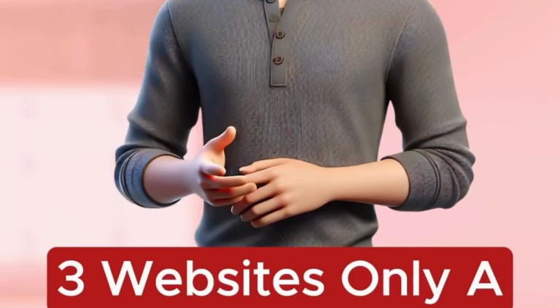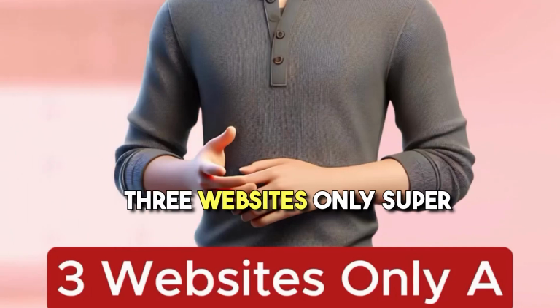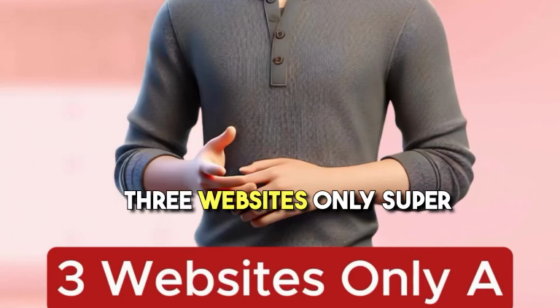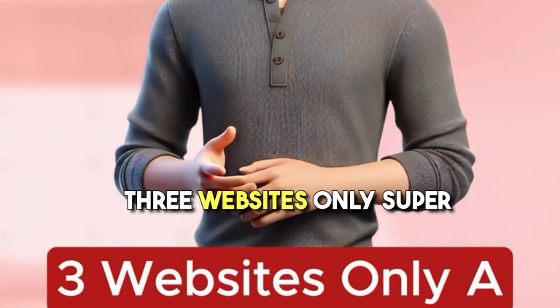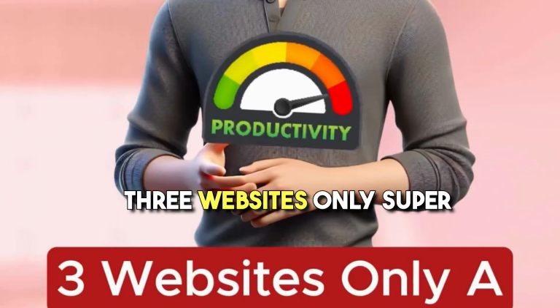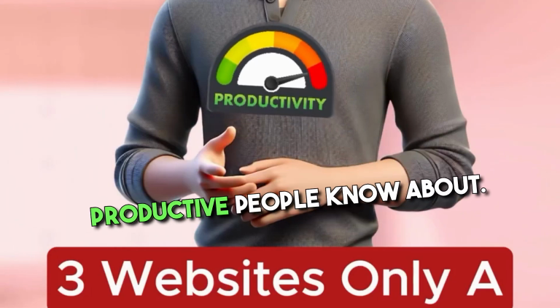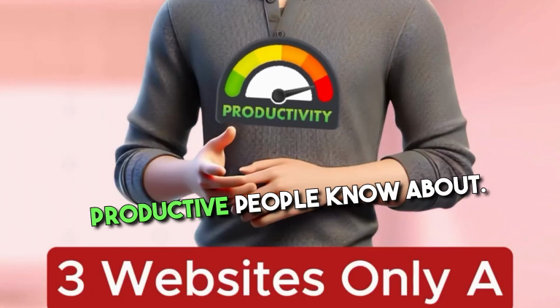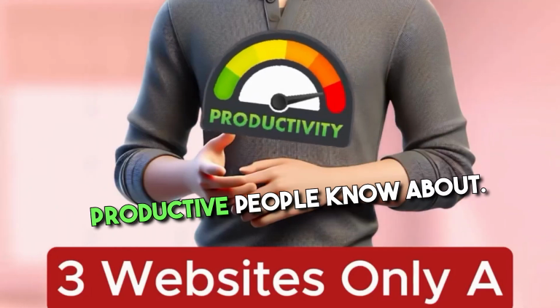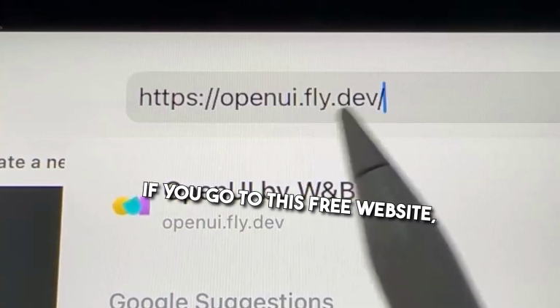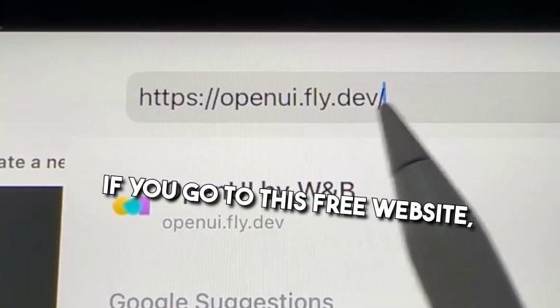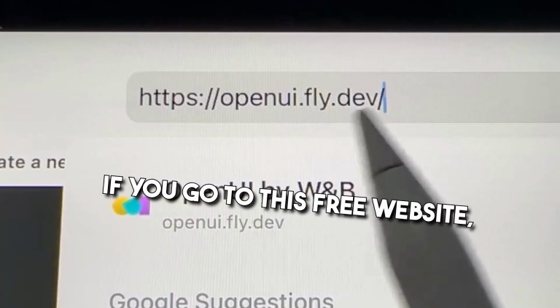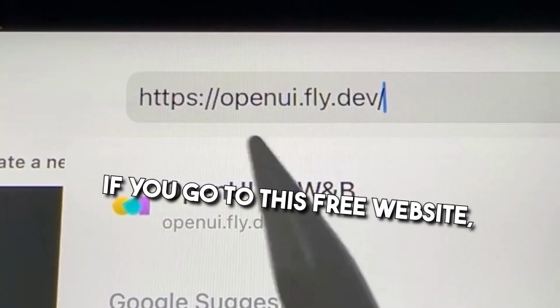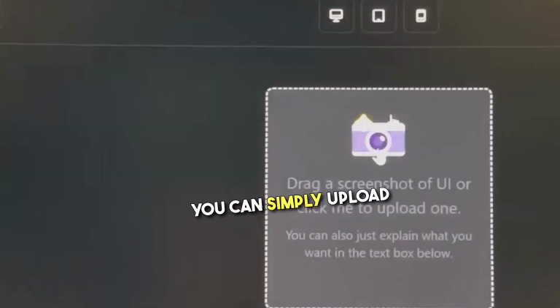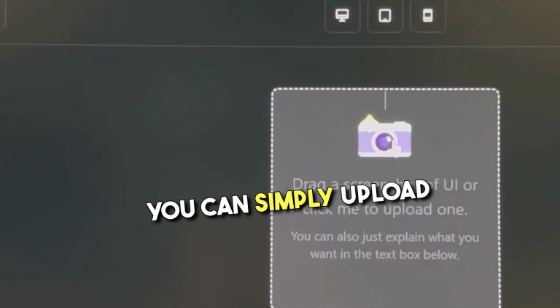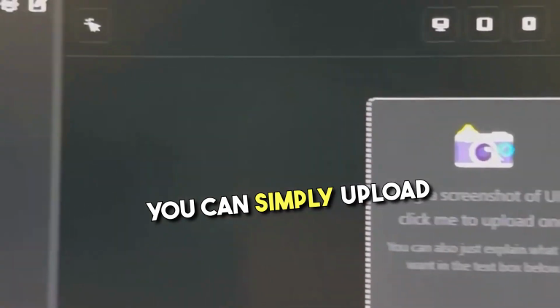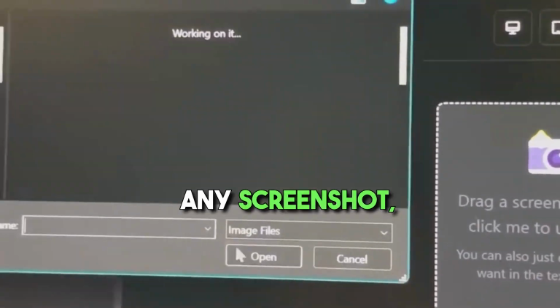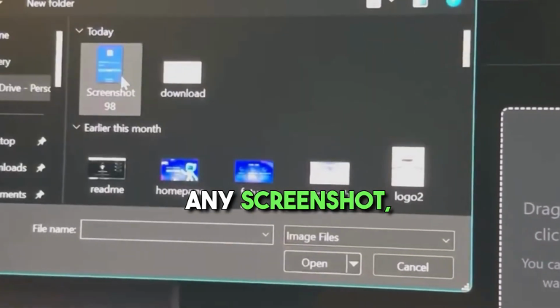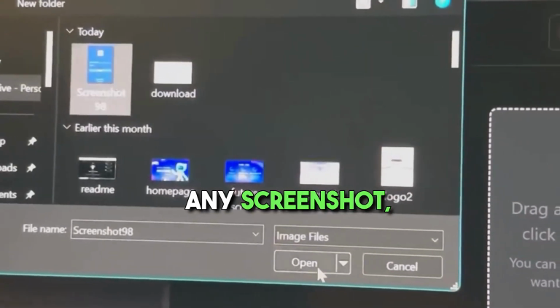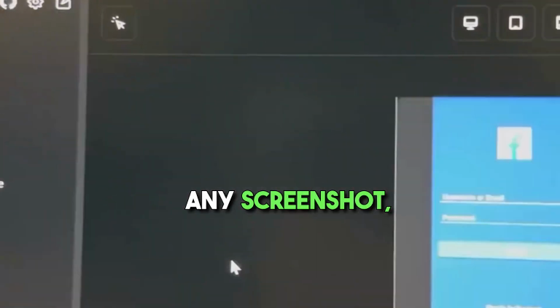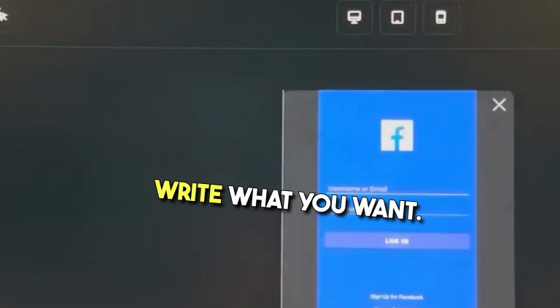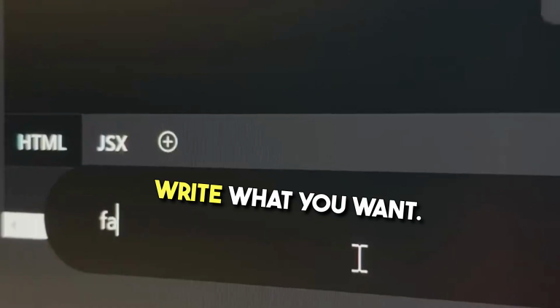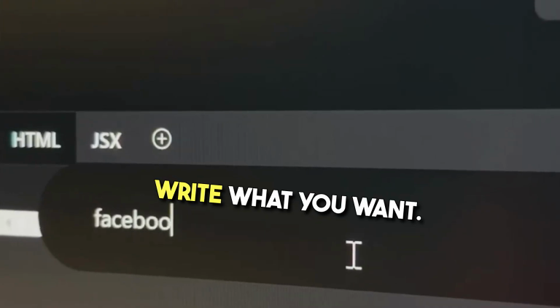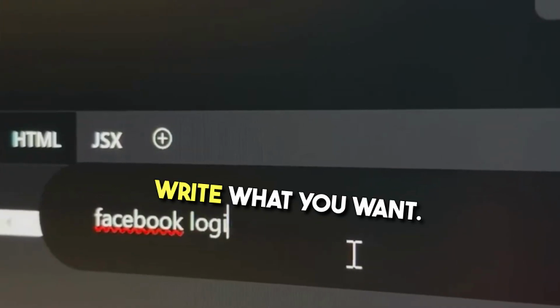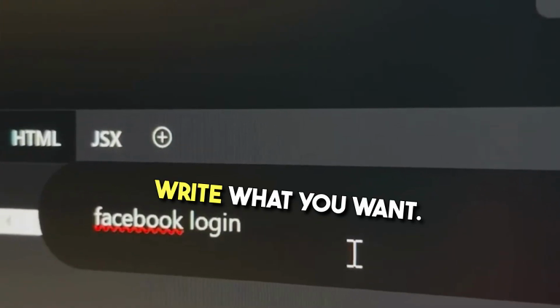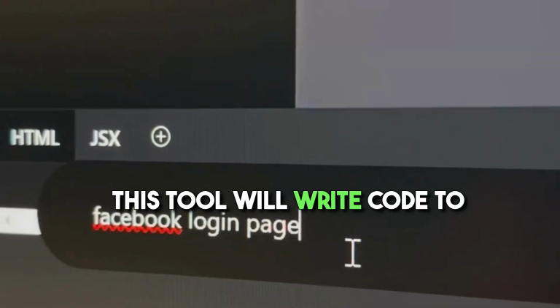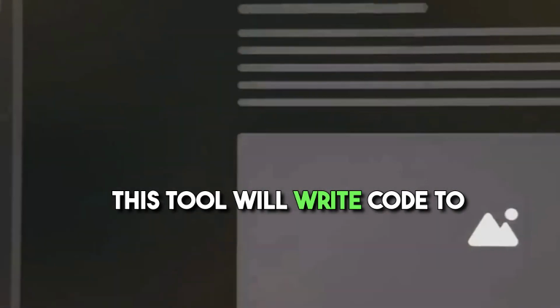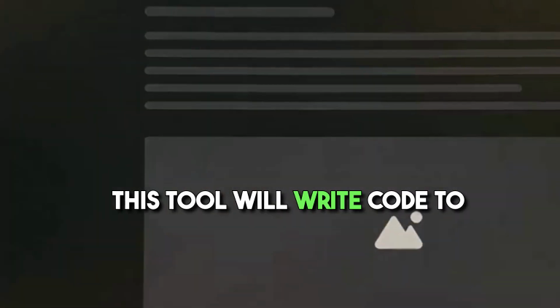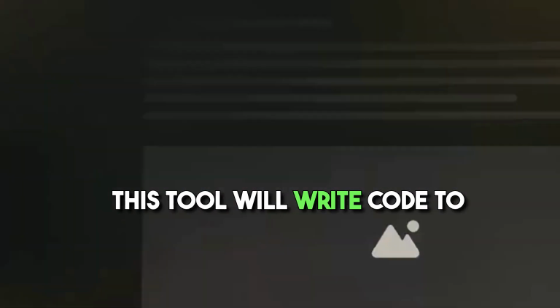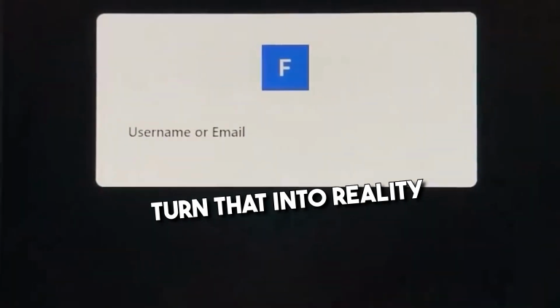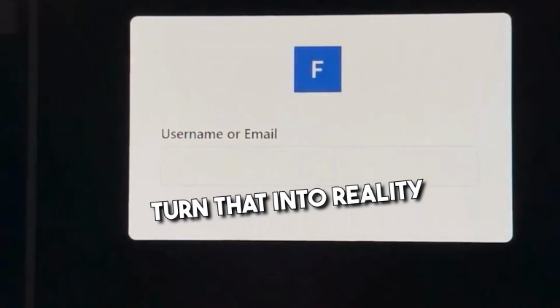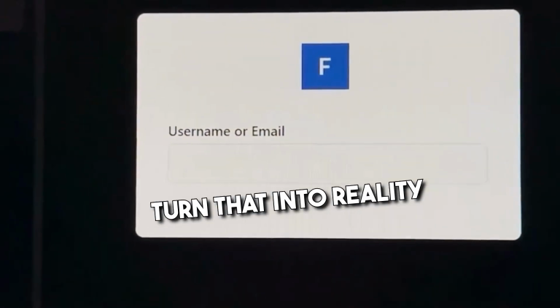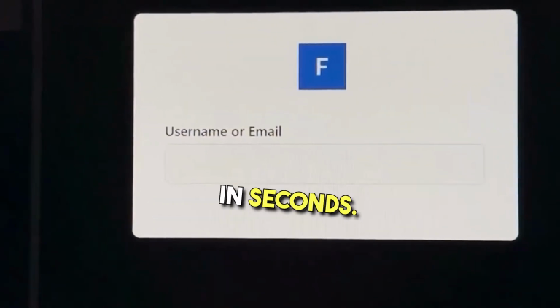3 websites only super productive people know about. If you go to this free website, you can simply upload any screenshot, write what you want, and this tool will write code to turn that into reality in seconds.